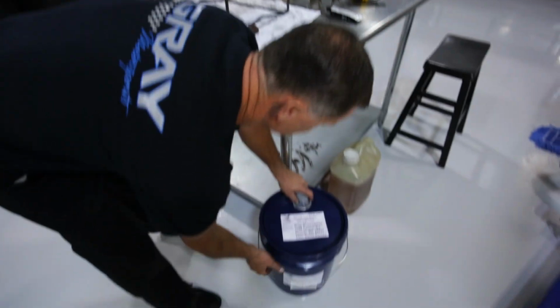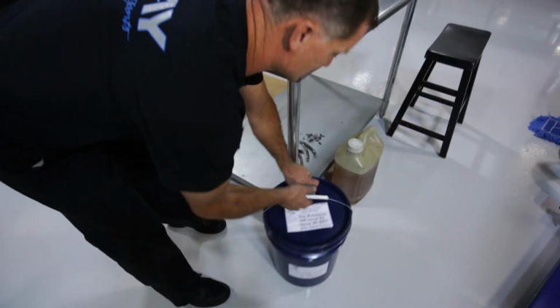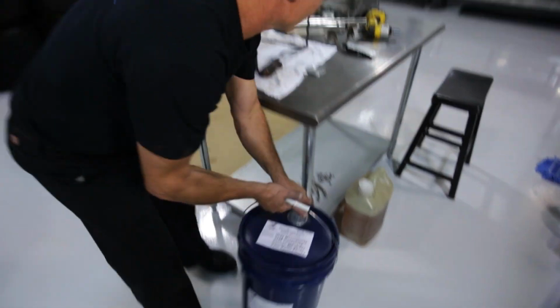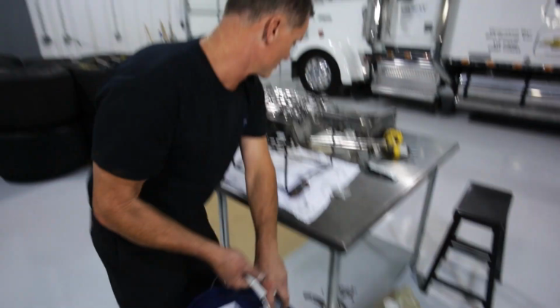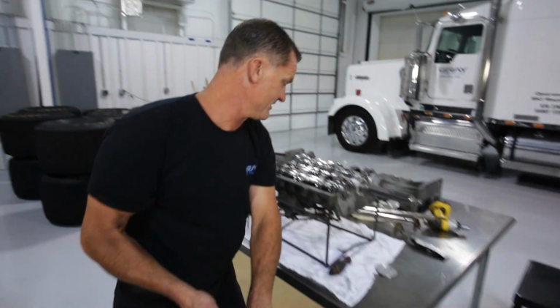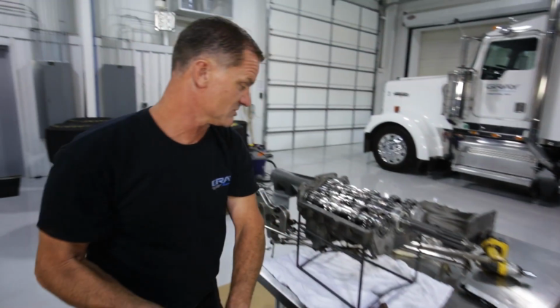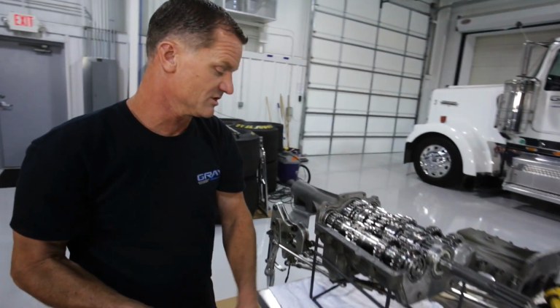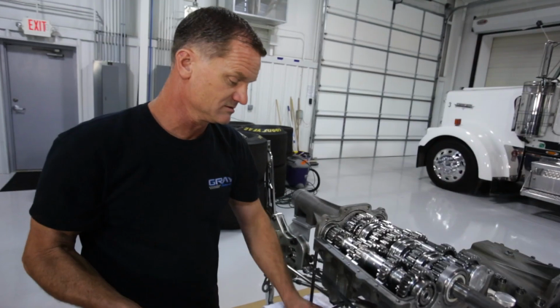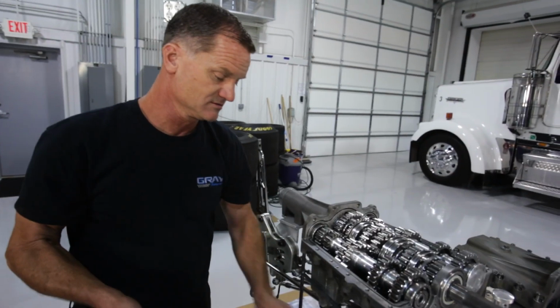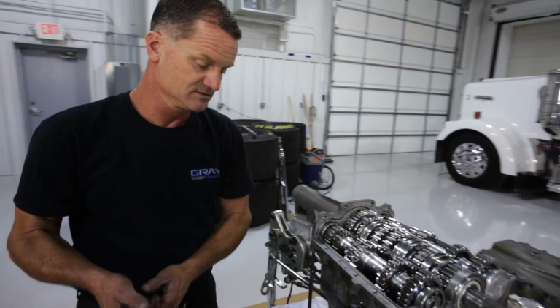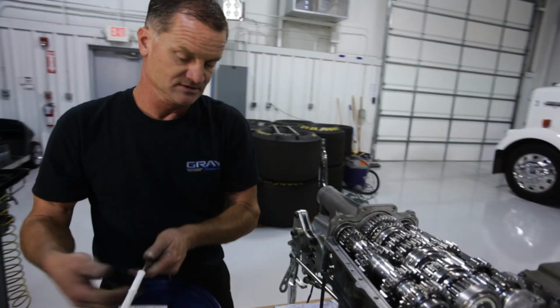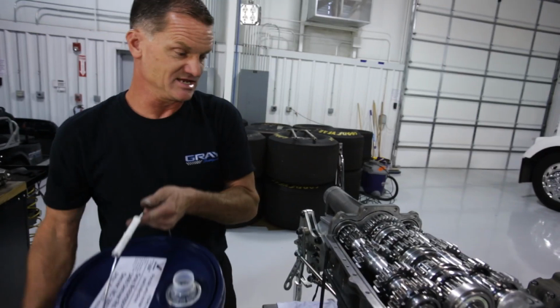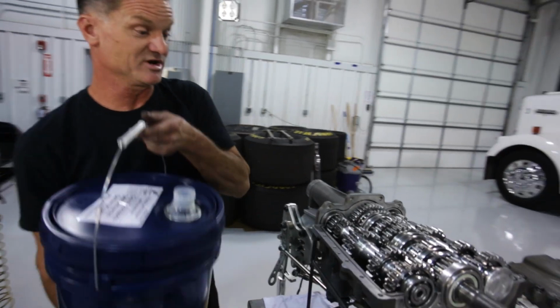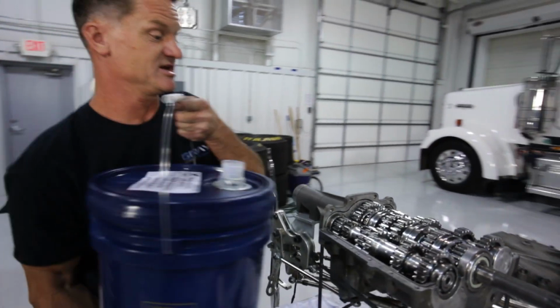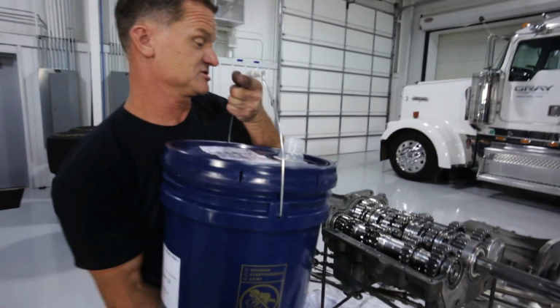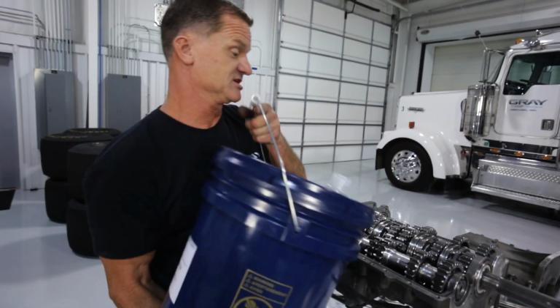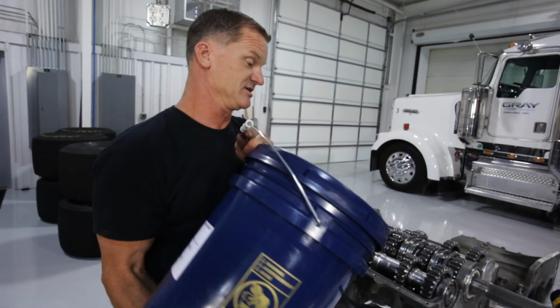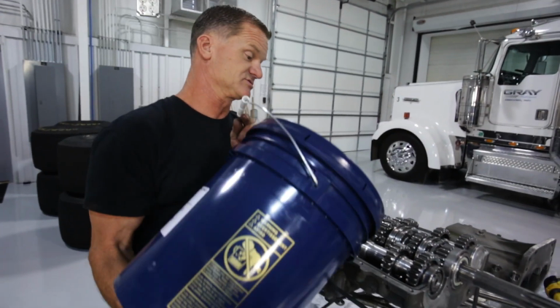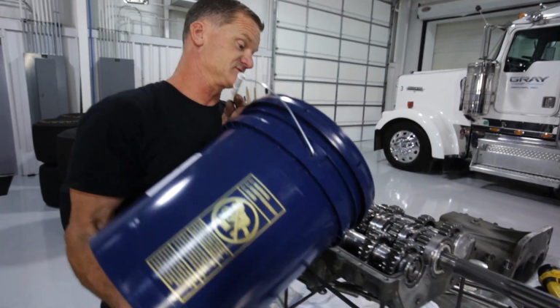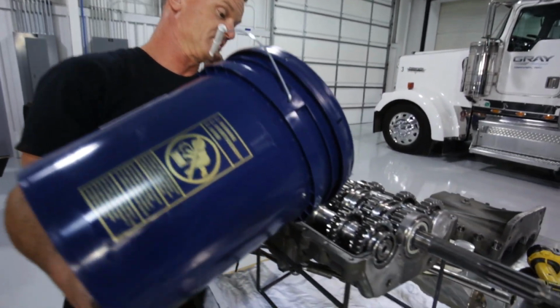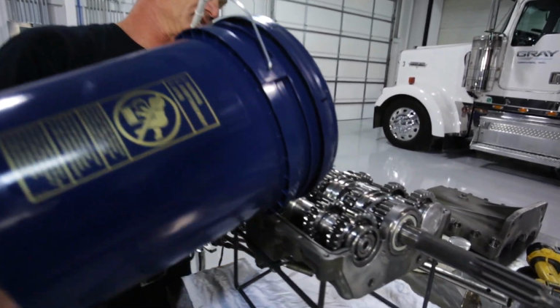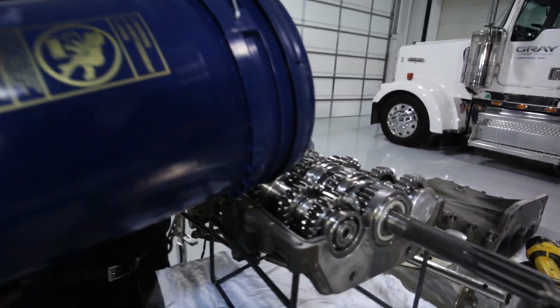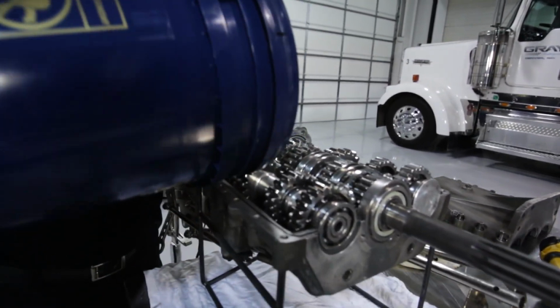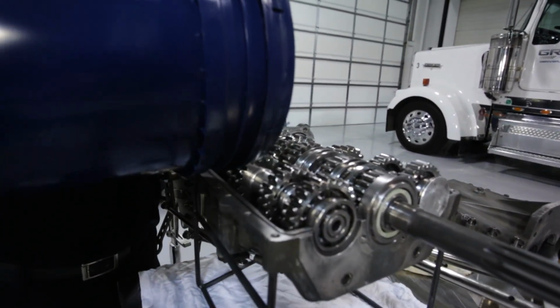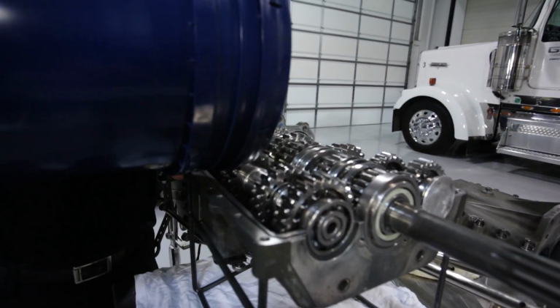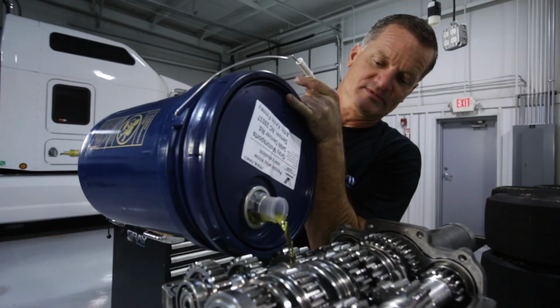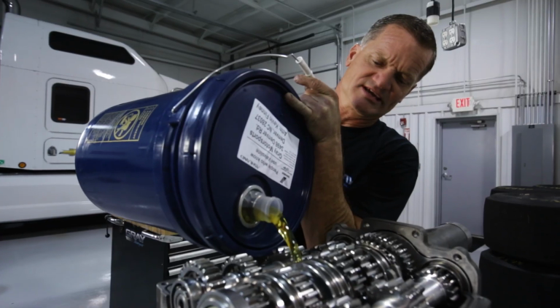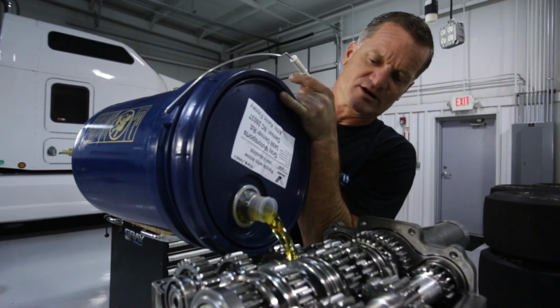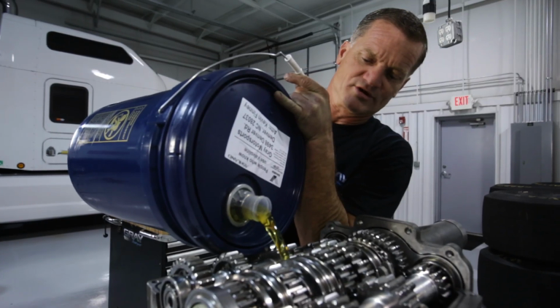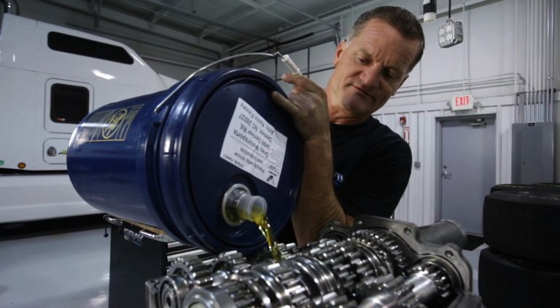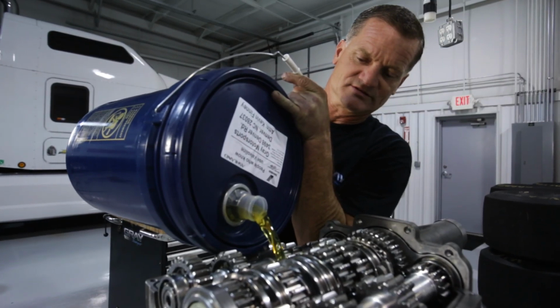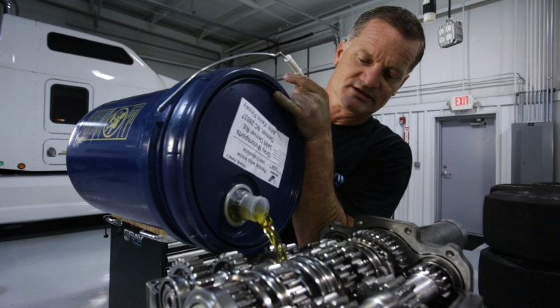These things take about a quart and a half is all we run. The easiest way to change is just to dump it in when the tranny's apart upside down. We're putting a Valvoline in — it takes about a quart and a half is all it takes.